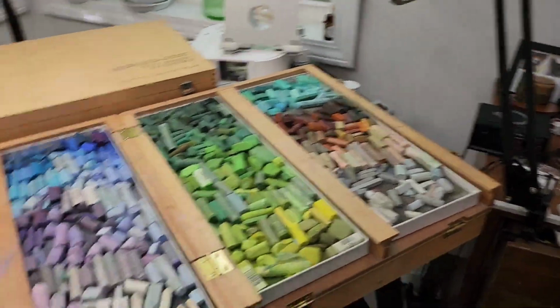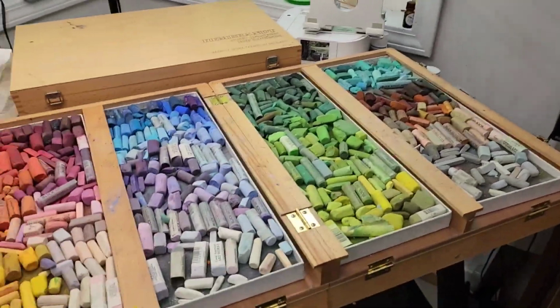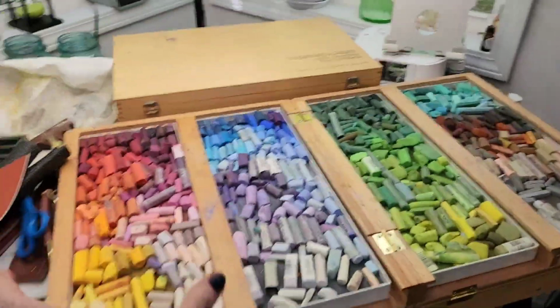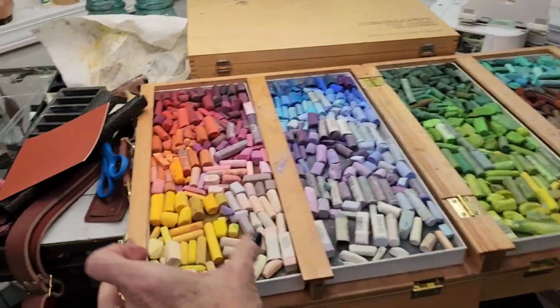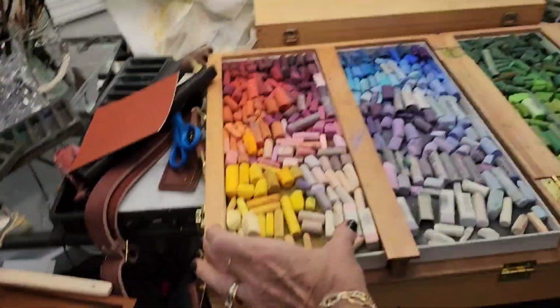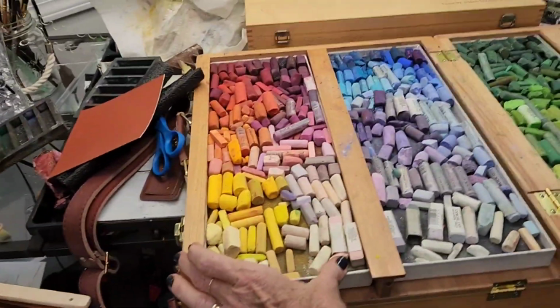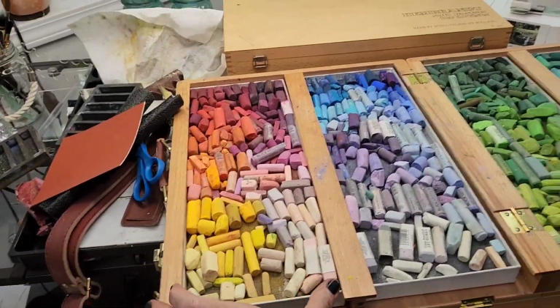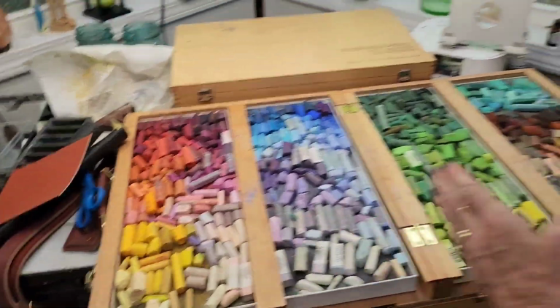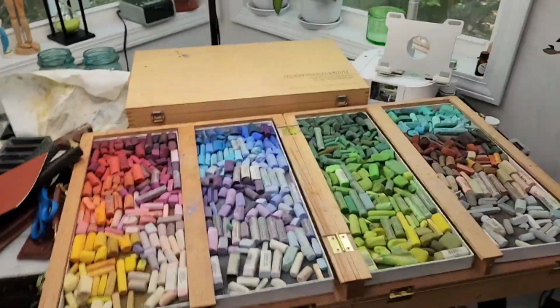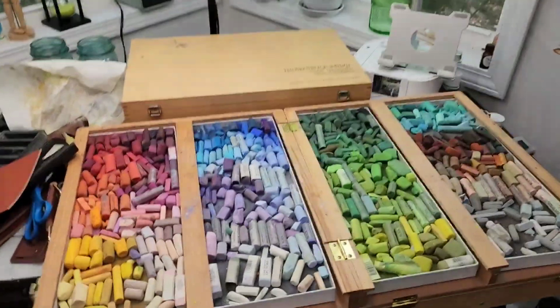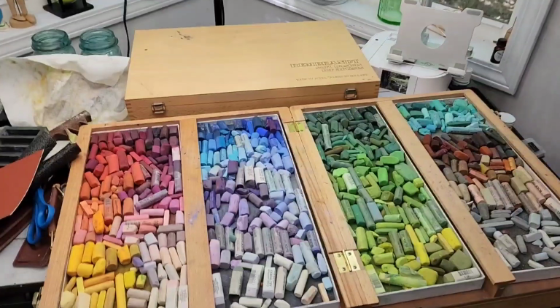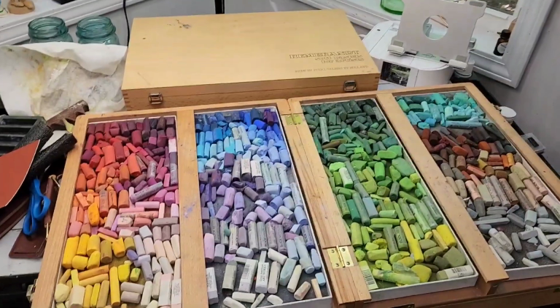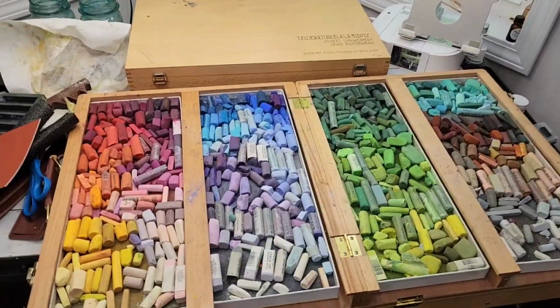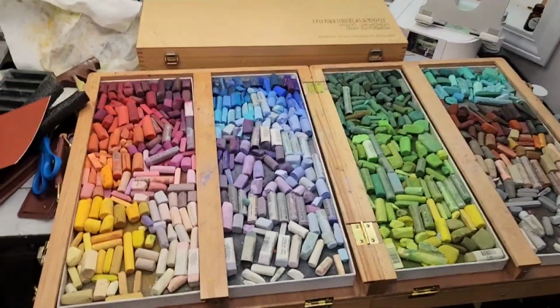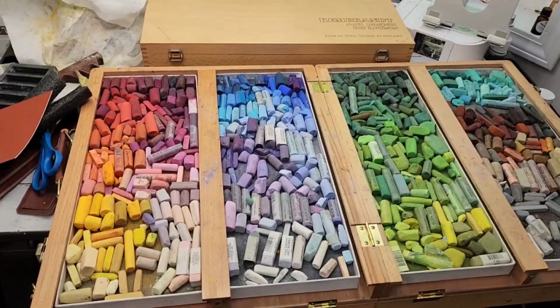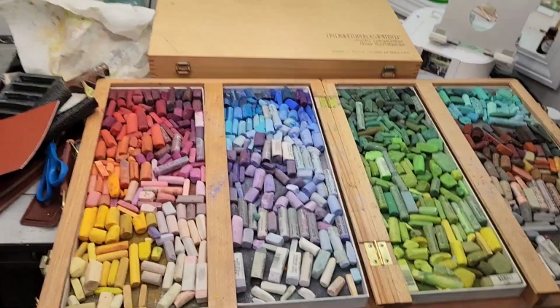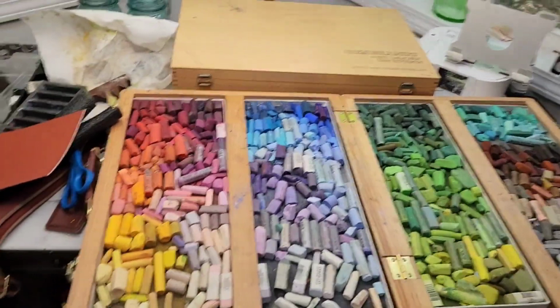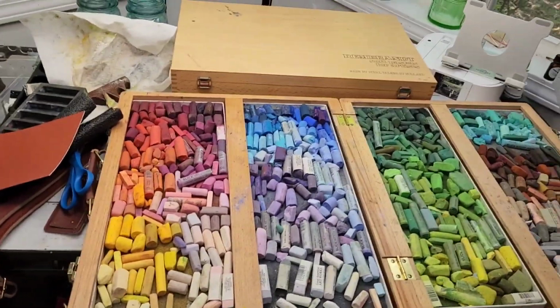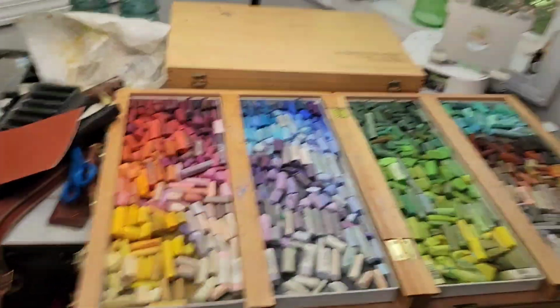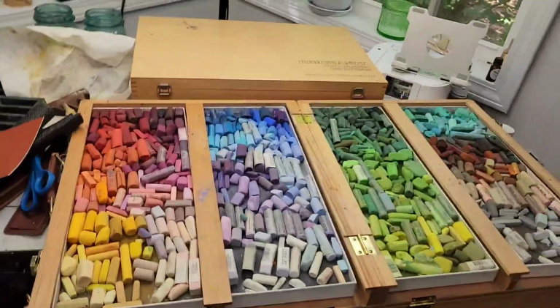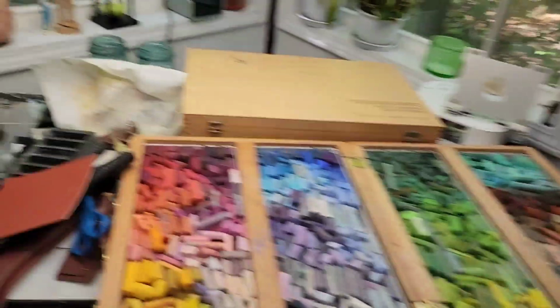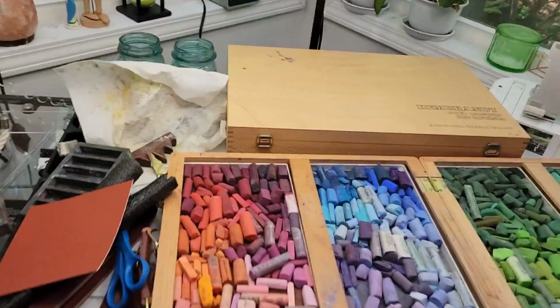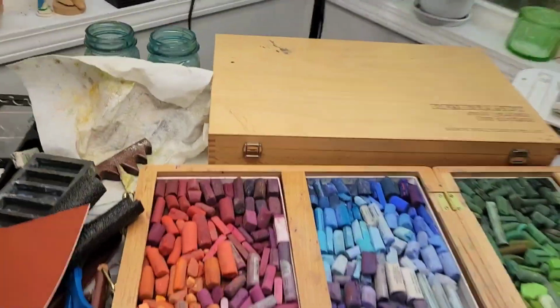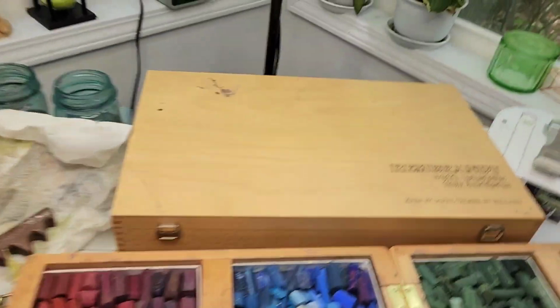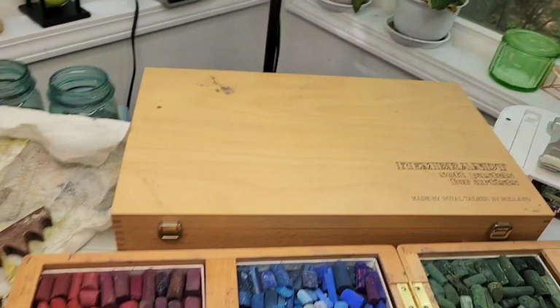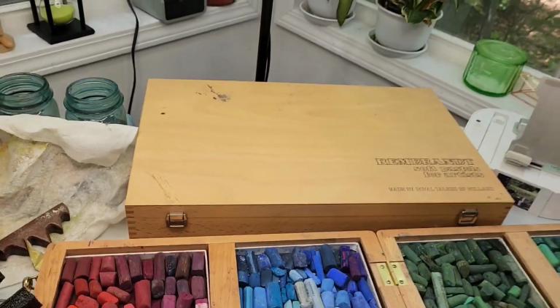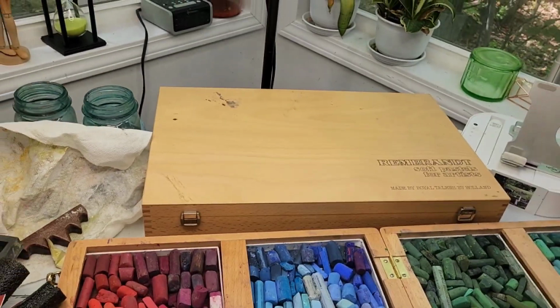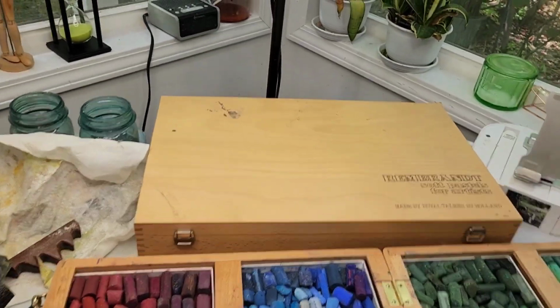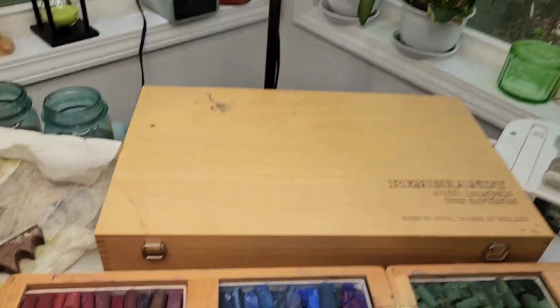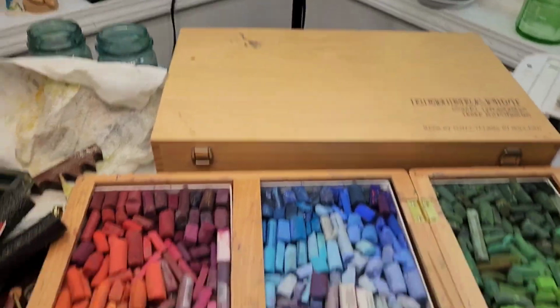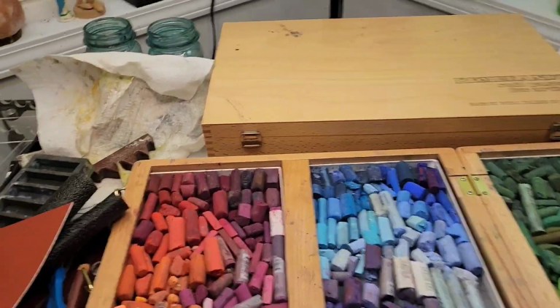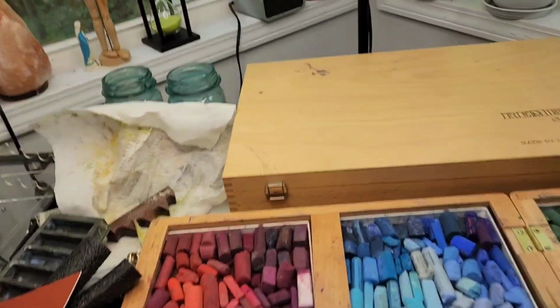I need to get one with narrower slots but more of them so that I can get all of my pastels put away, because I have a lot of them in other boxes.